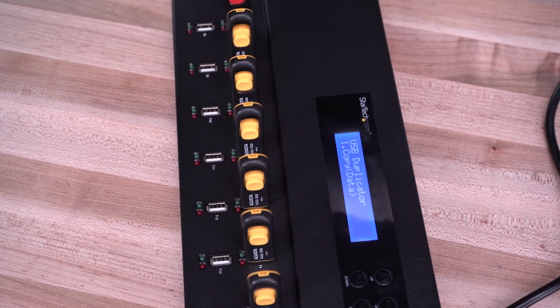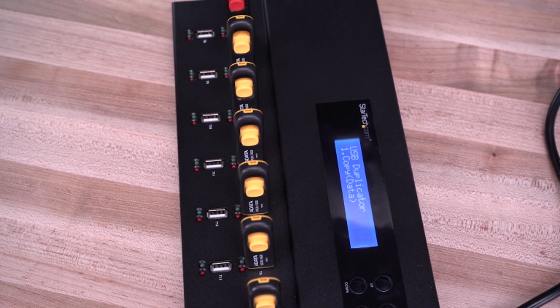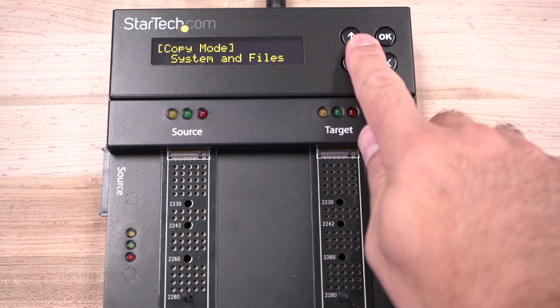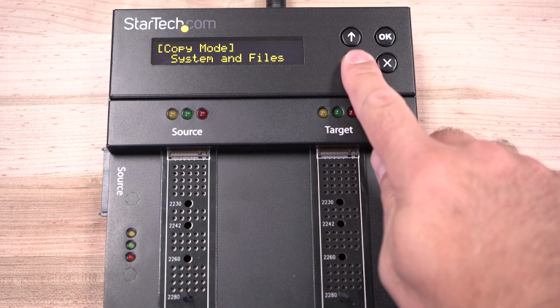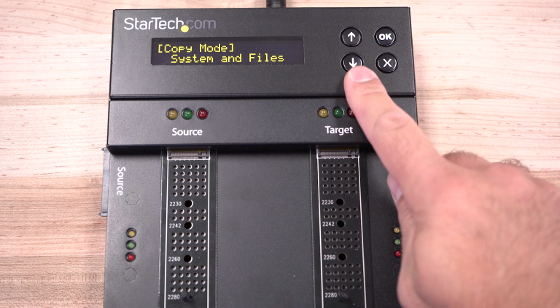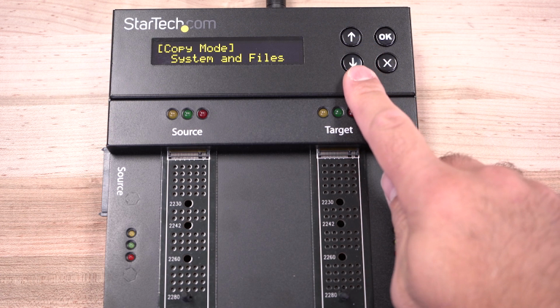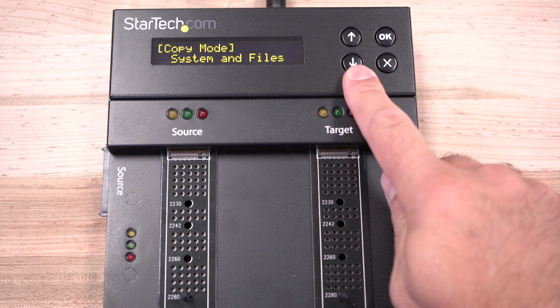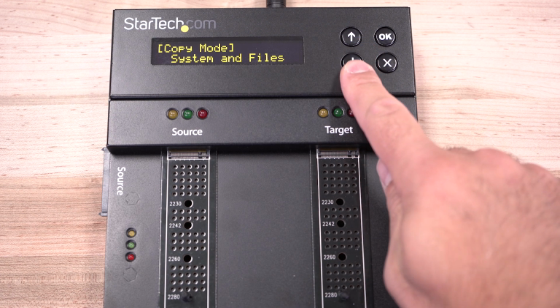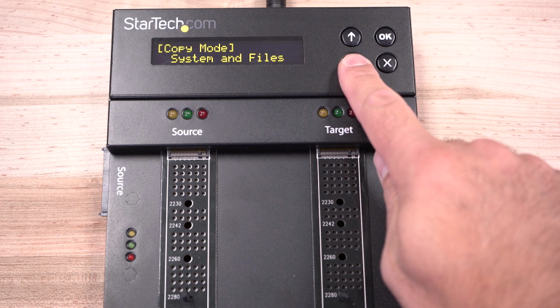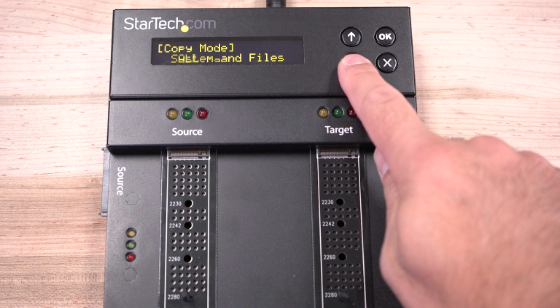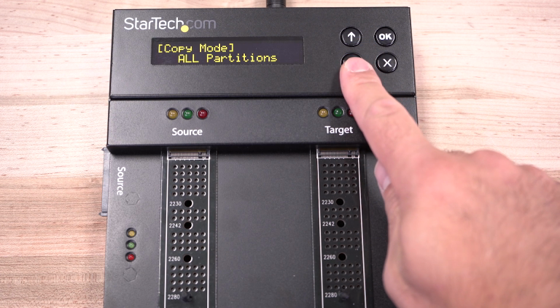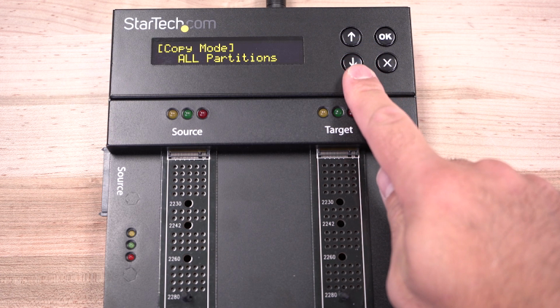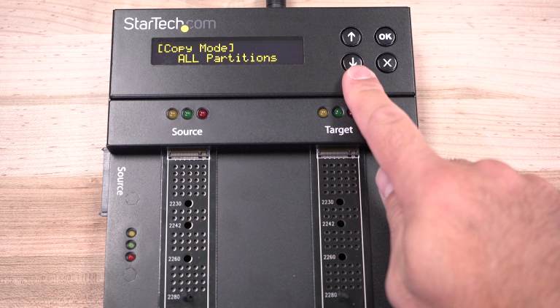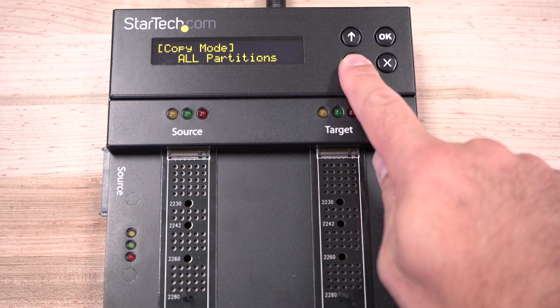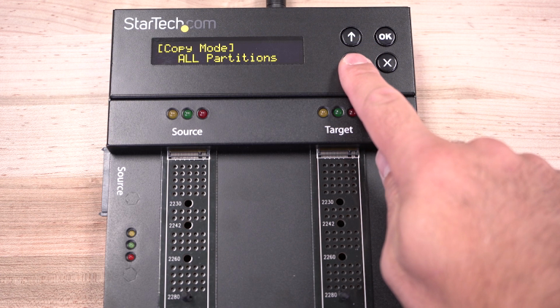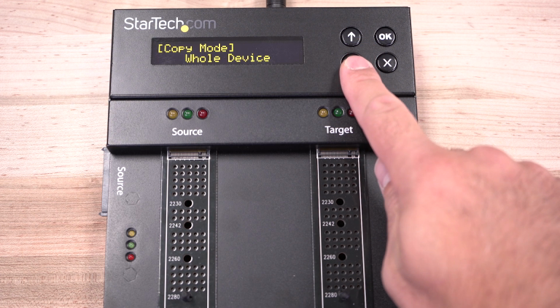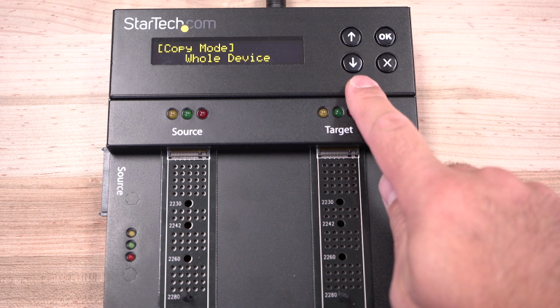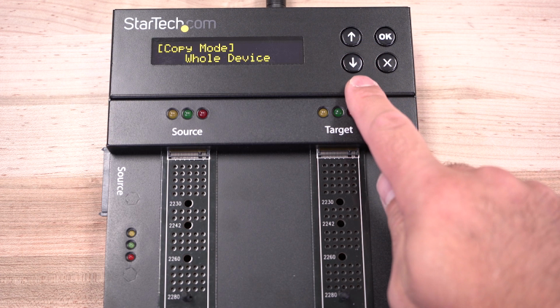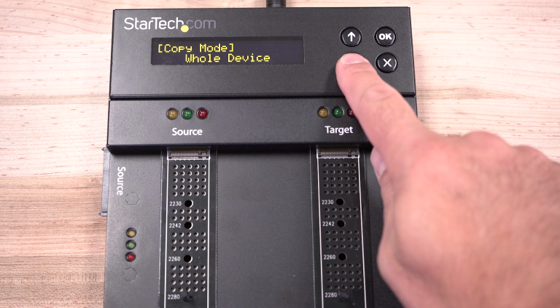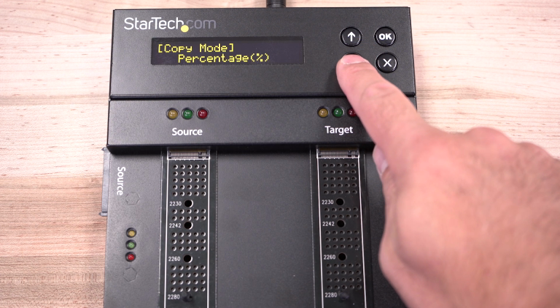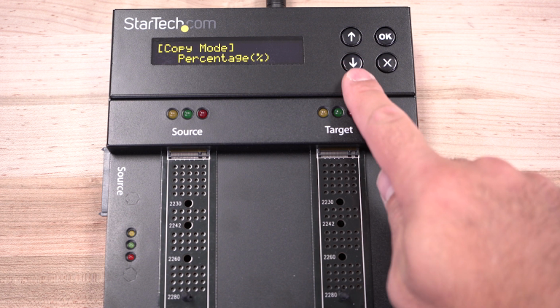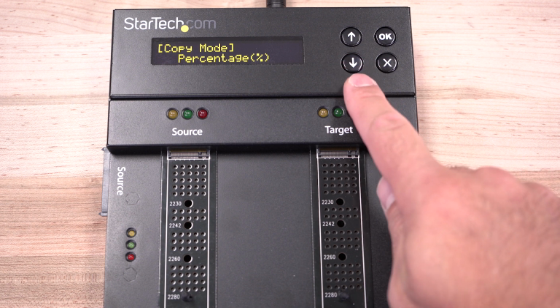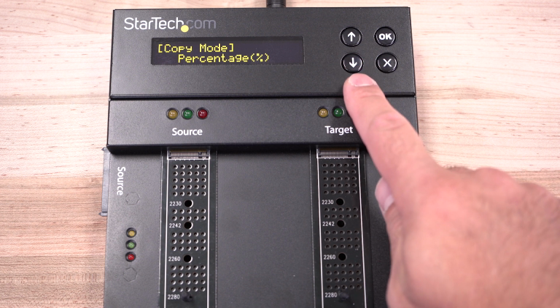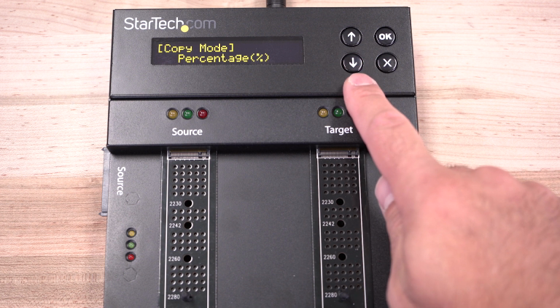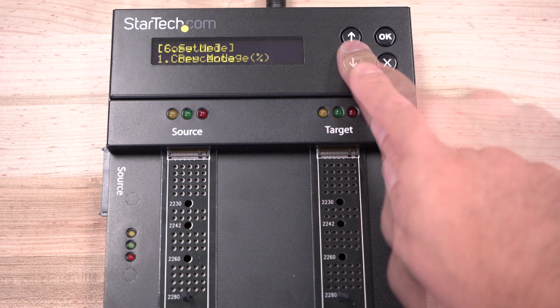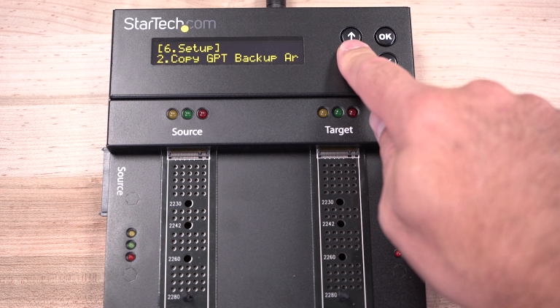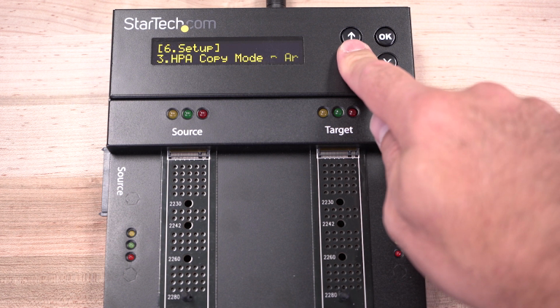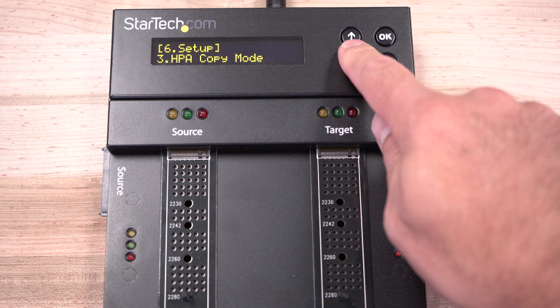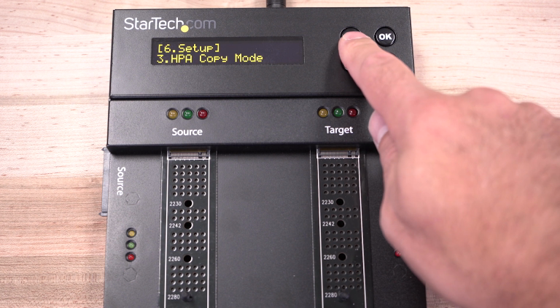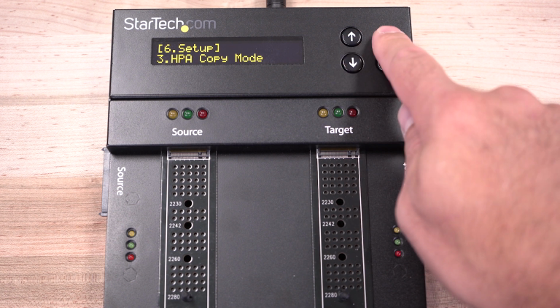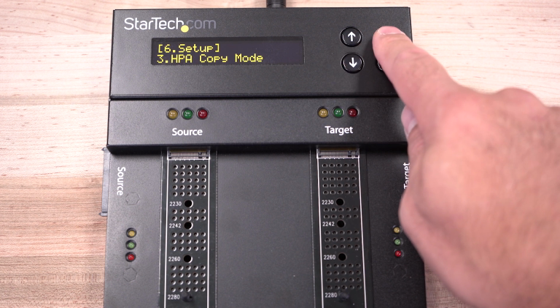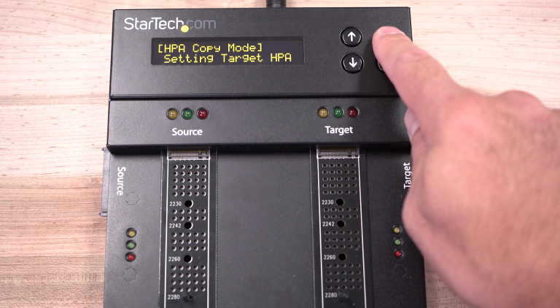Some duplicator models include system and file transfer, multiple or all partitions on drive, percentage copy, and sector-to-sector cloning, including boot sector or HPA.